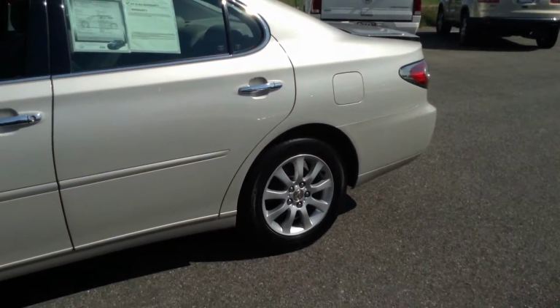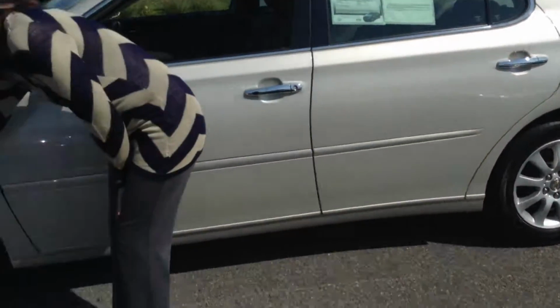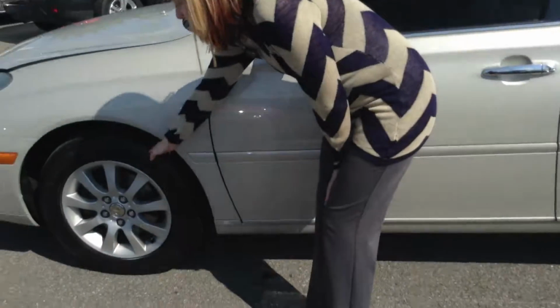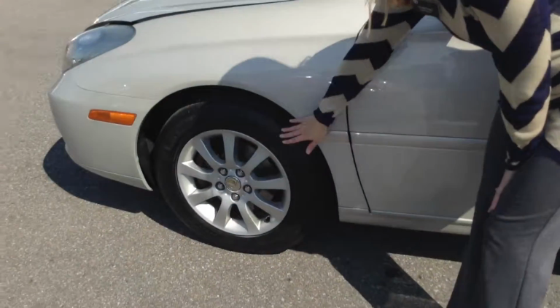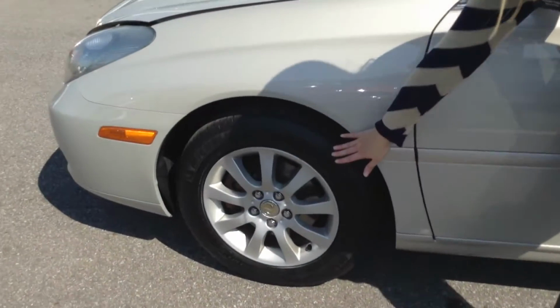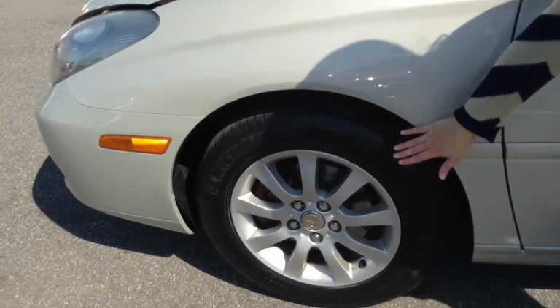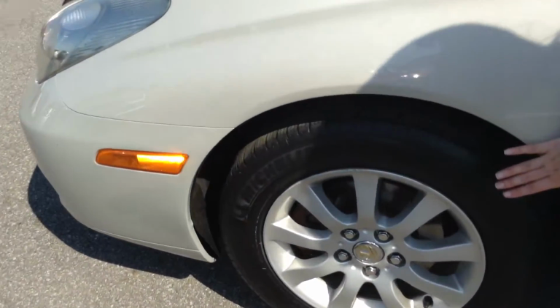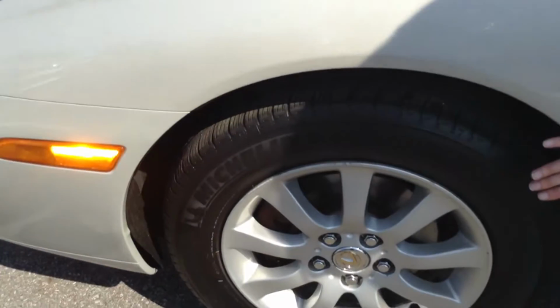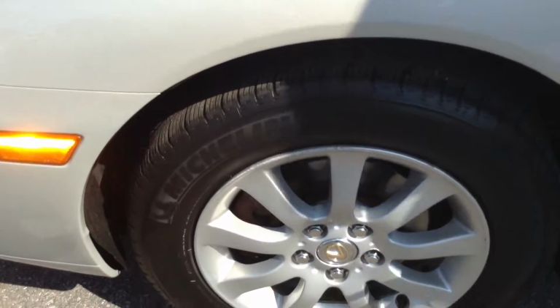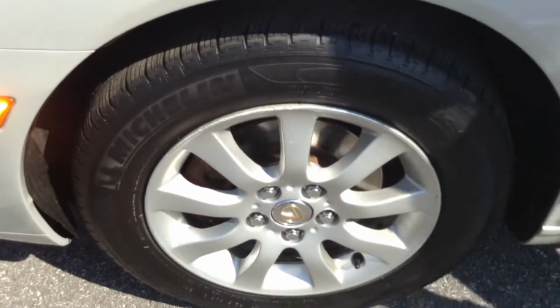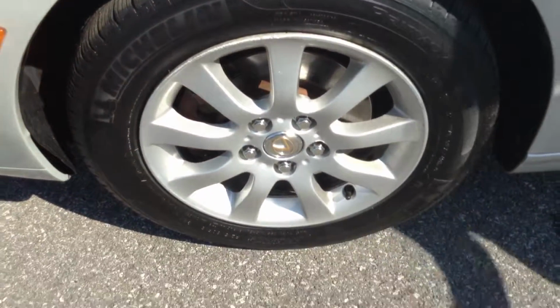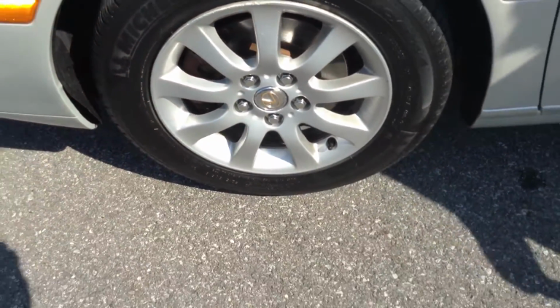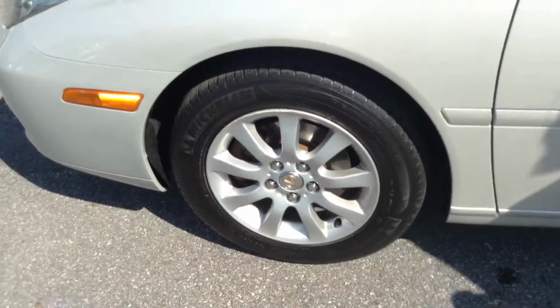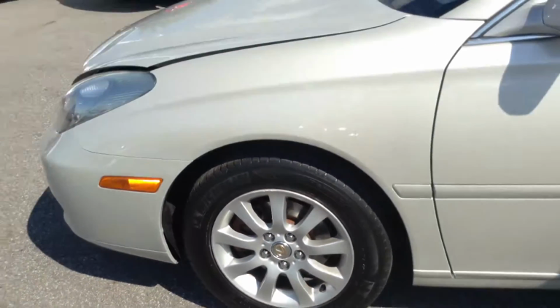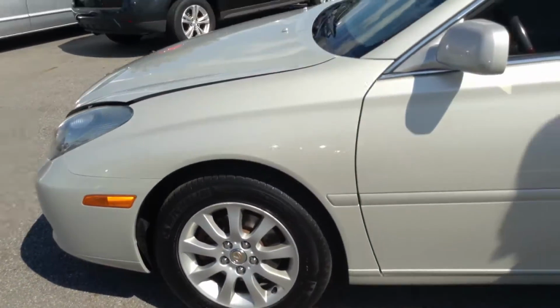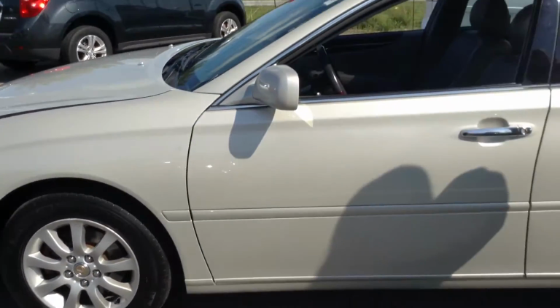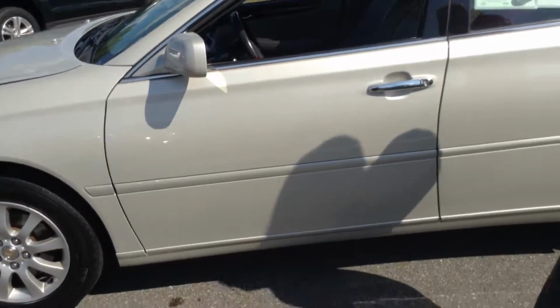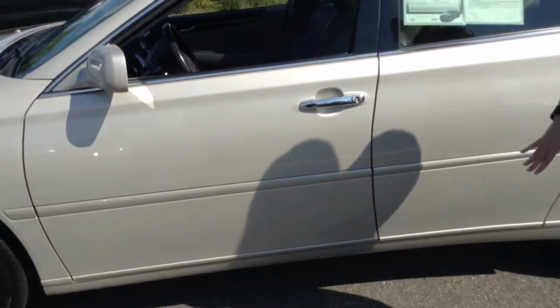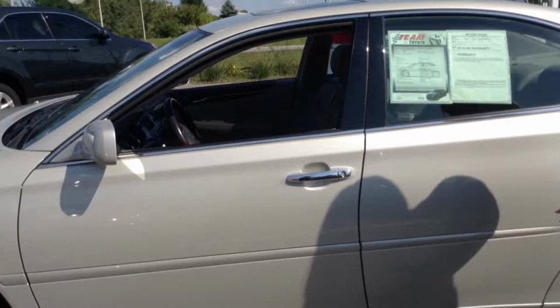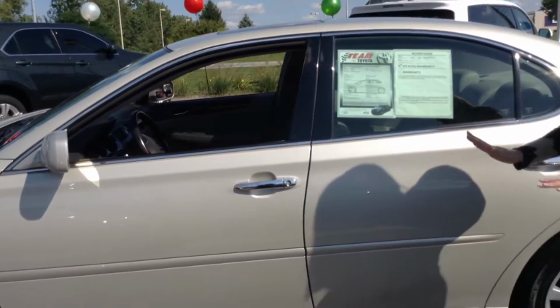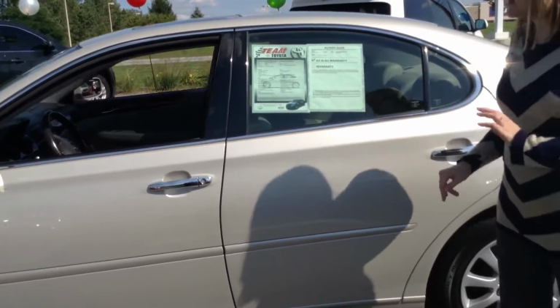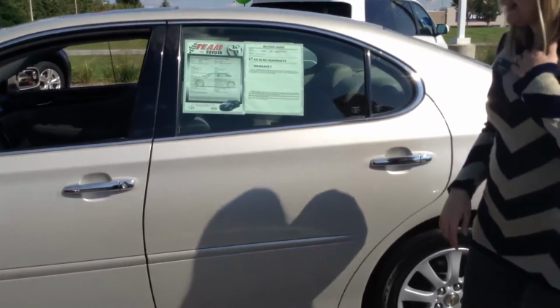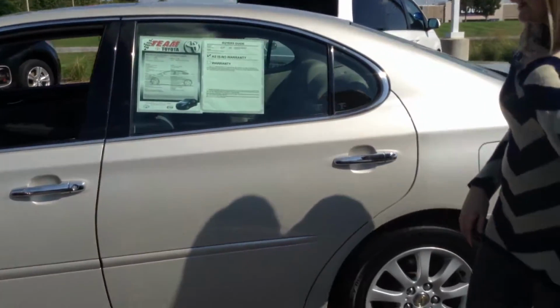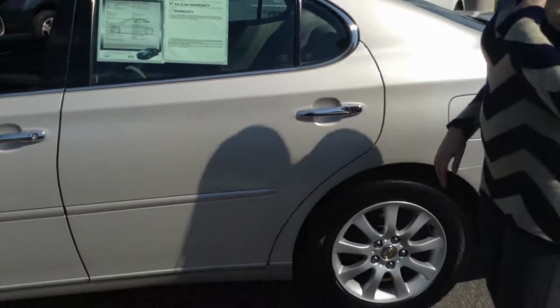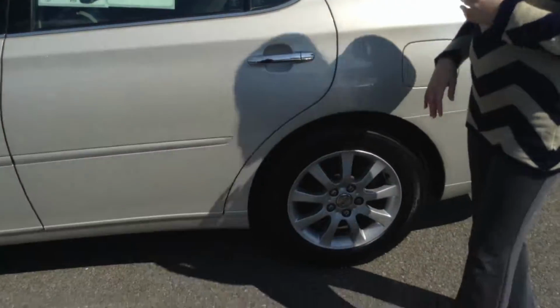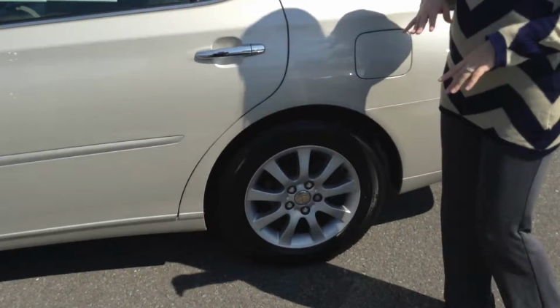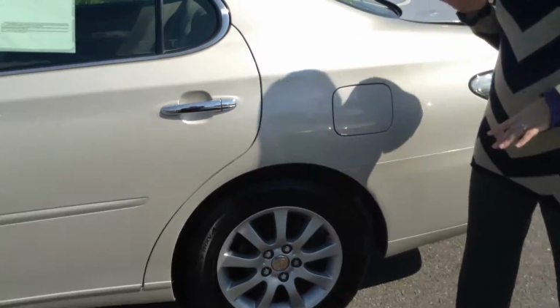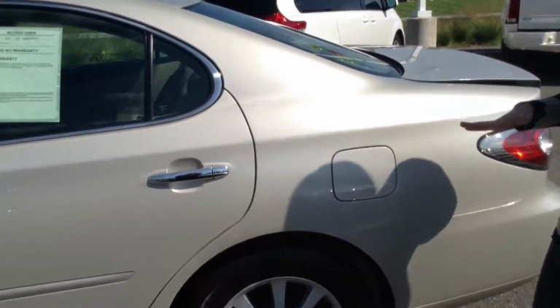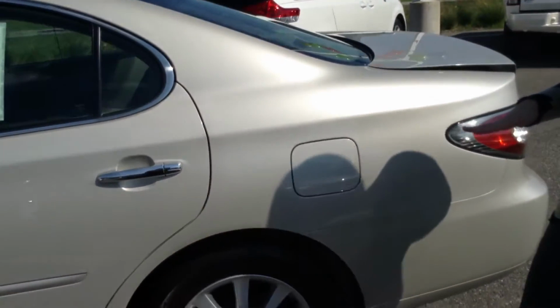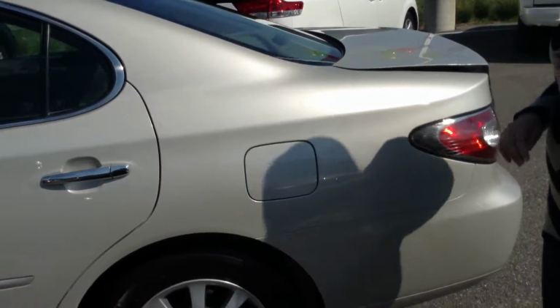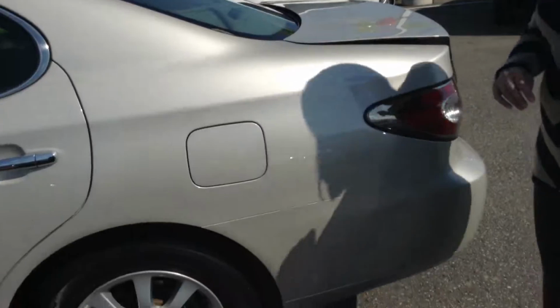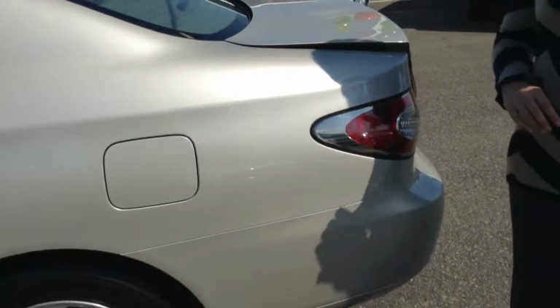Tires look awesome, about 50% of the life remaining on the tires. Looks great there. Just a few very minor scratches and scuffs. No dents or anything like that. Can't find any rust as well. Overall, outside body would rate about an 8 out of 10.